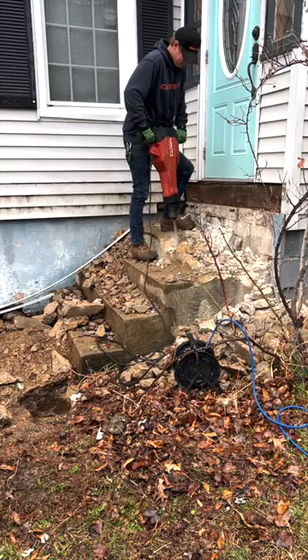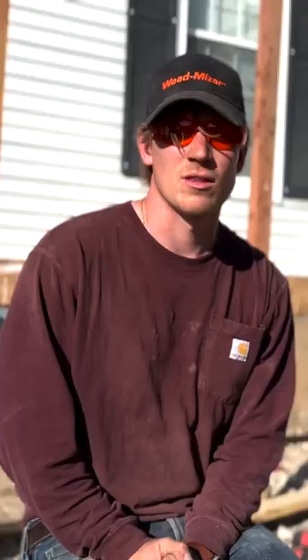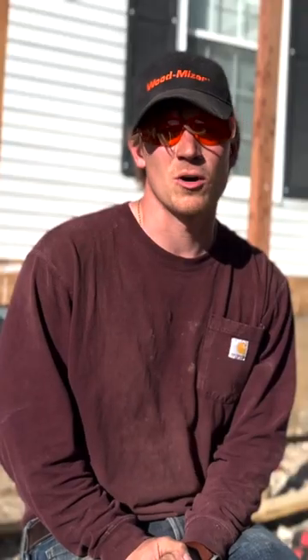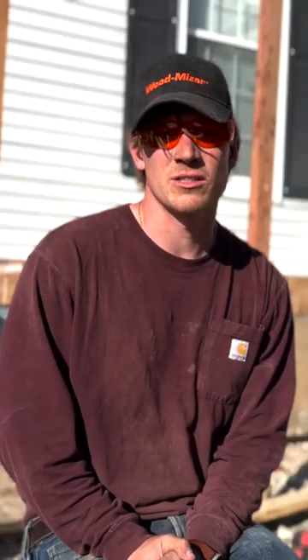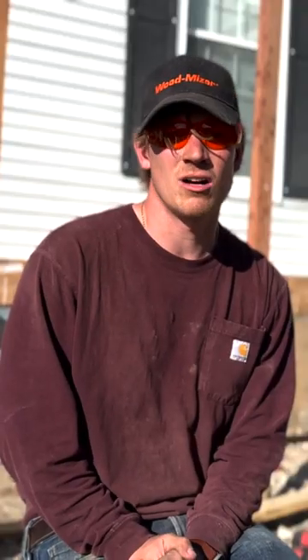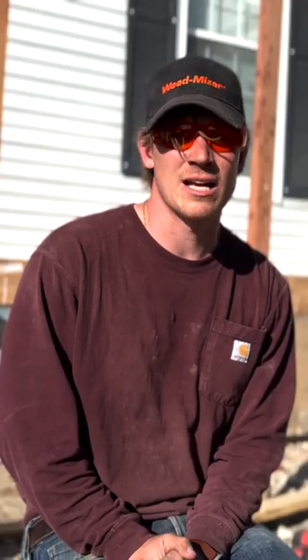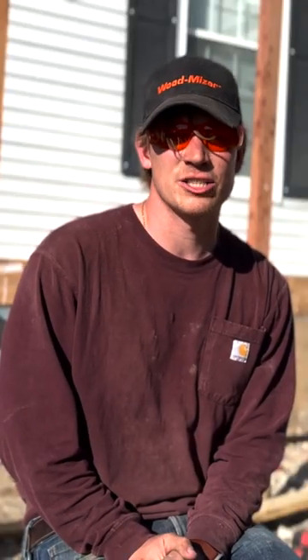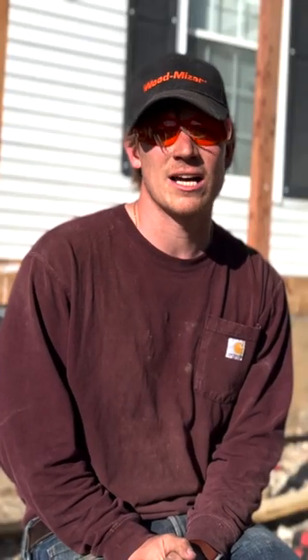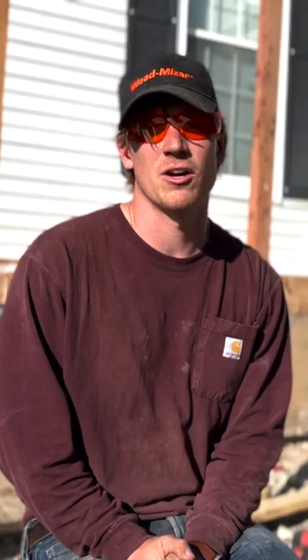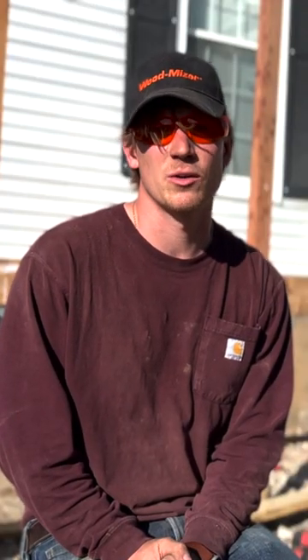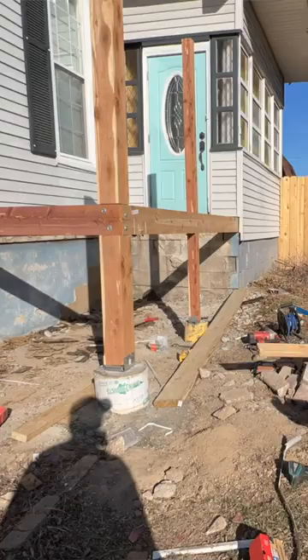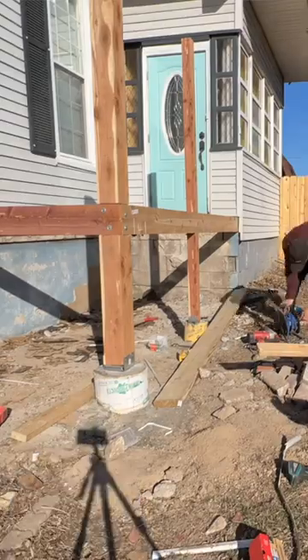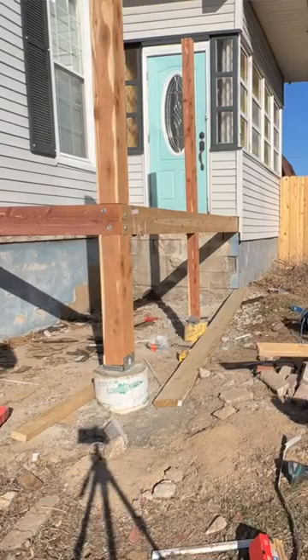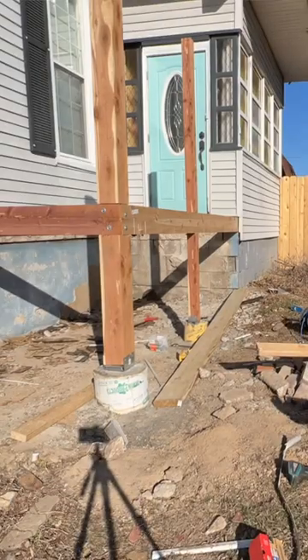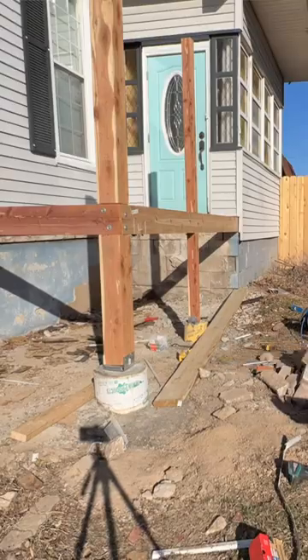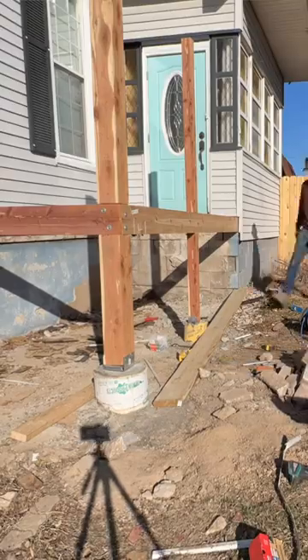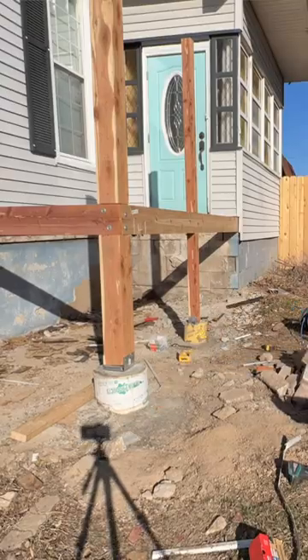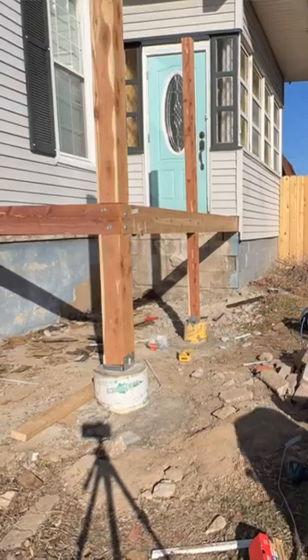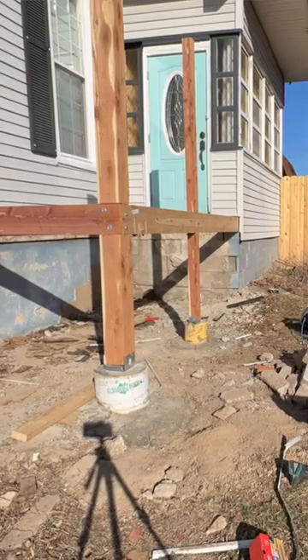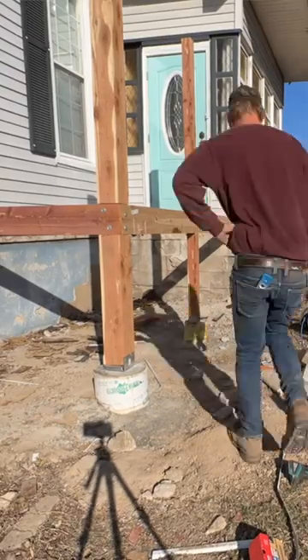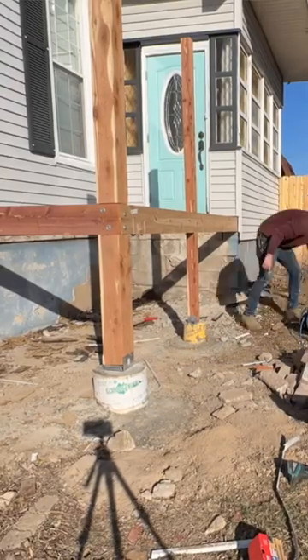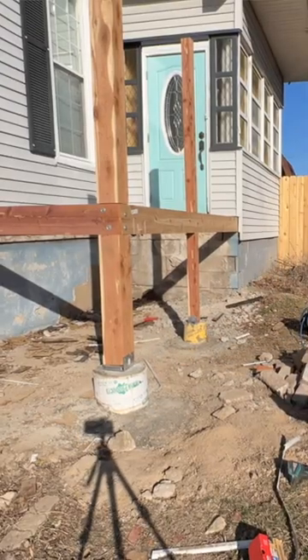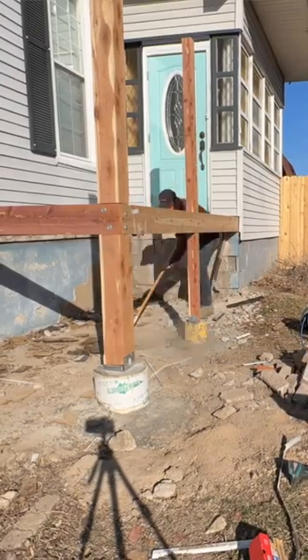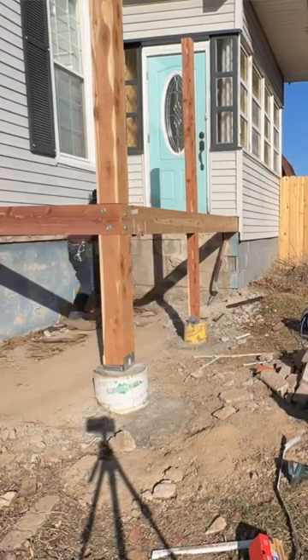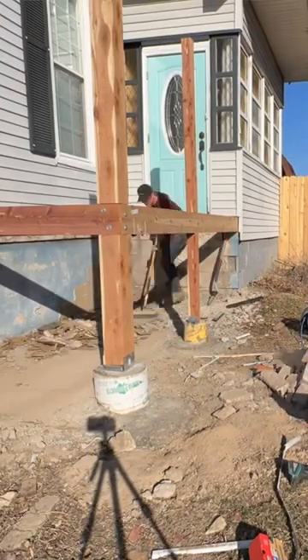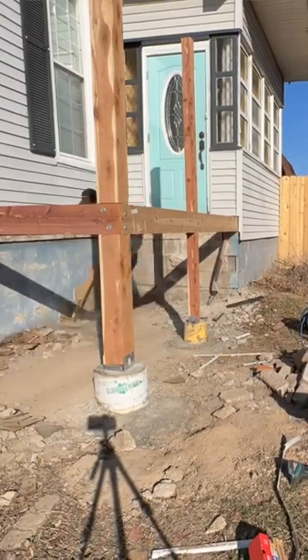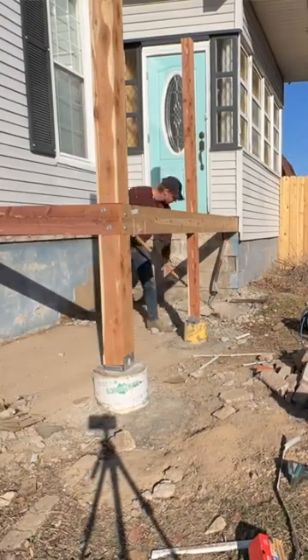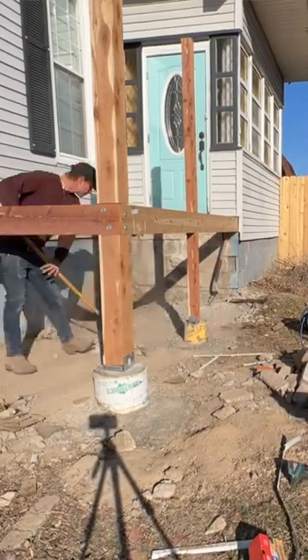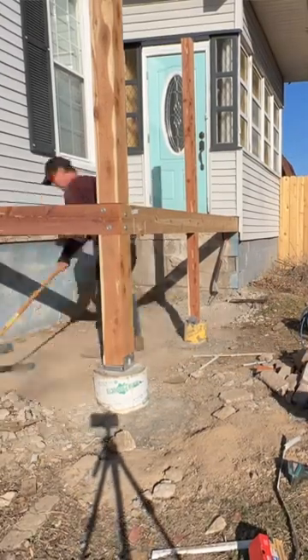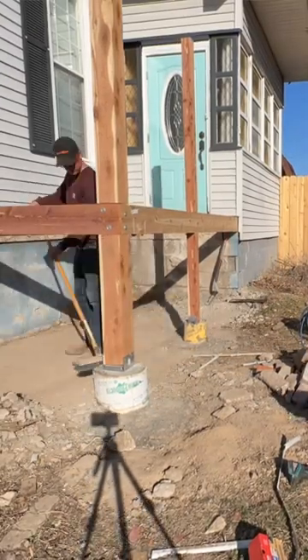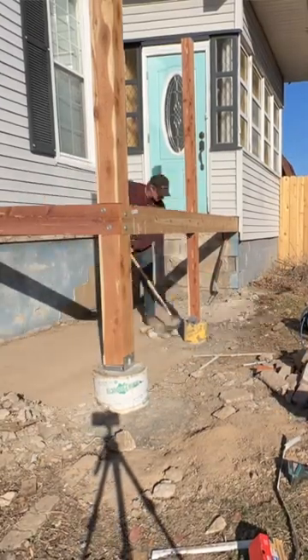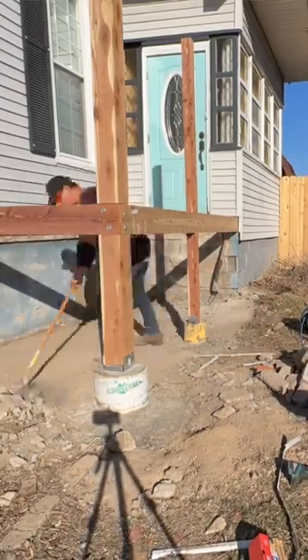The posts are all notched out, the hardware is on, the box is level, and everything is square. I'm feeling pretty good about it.